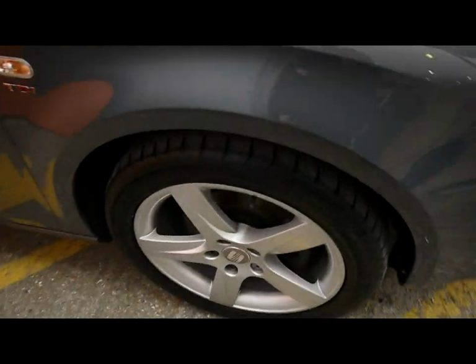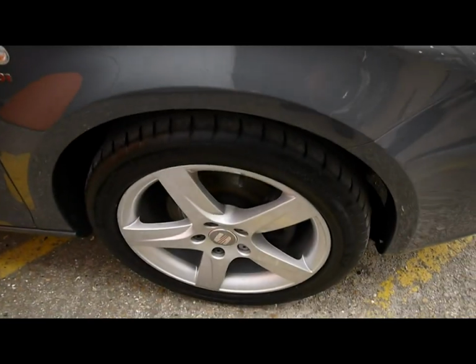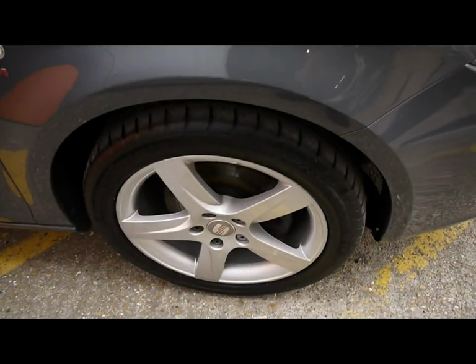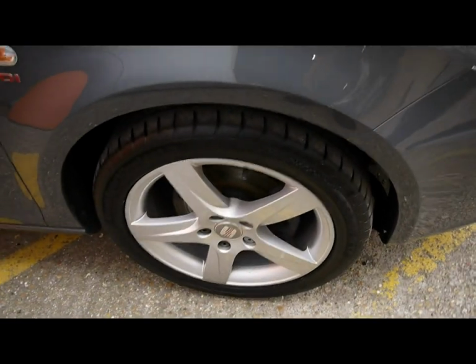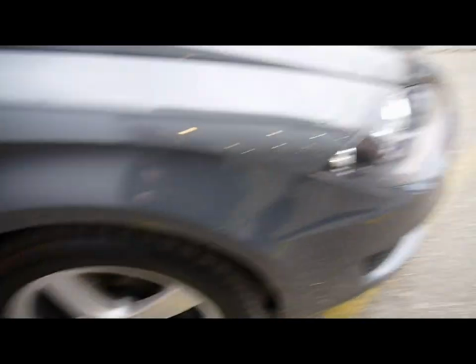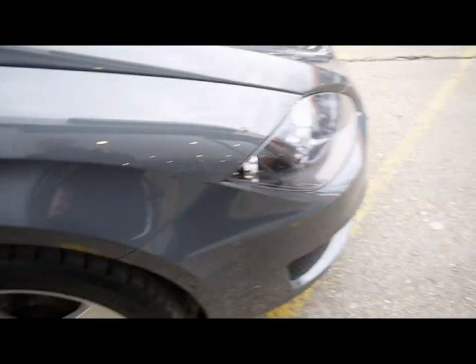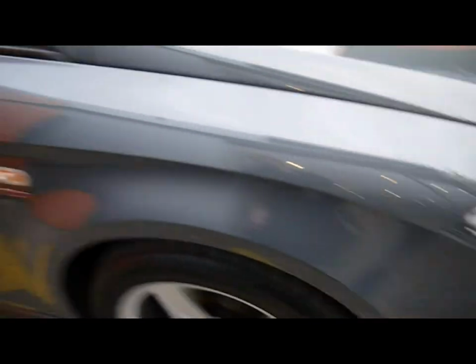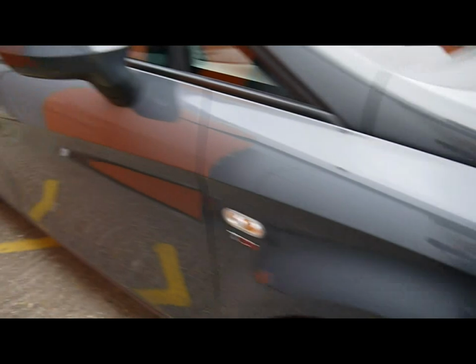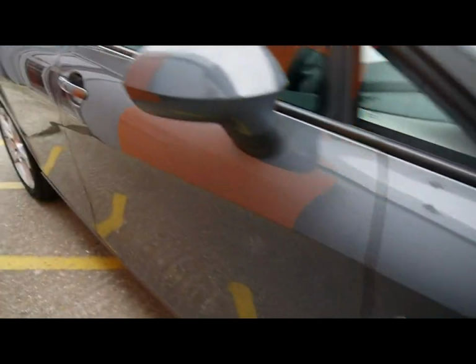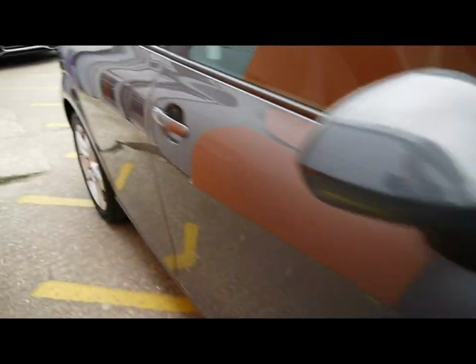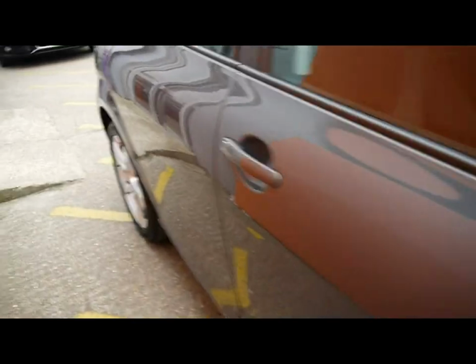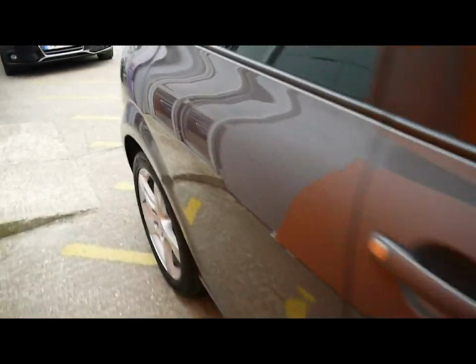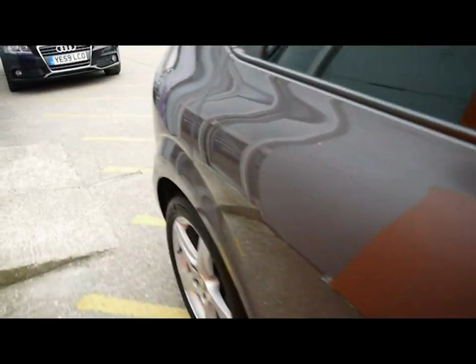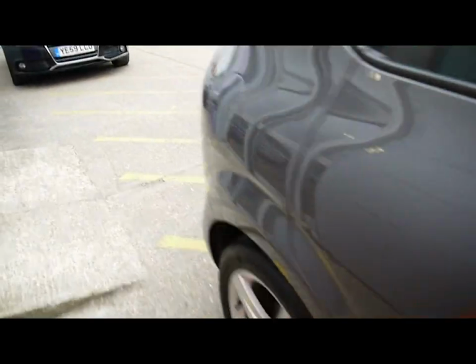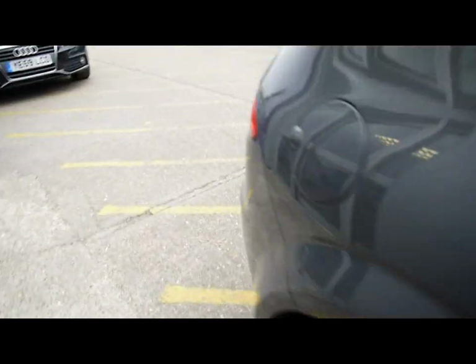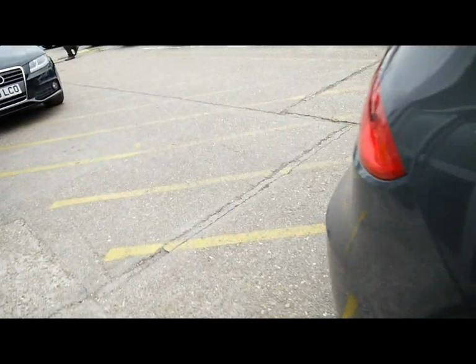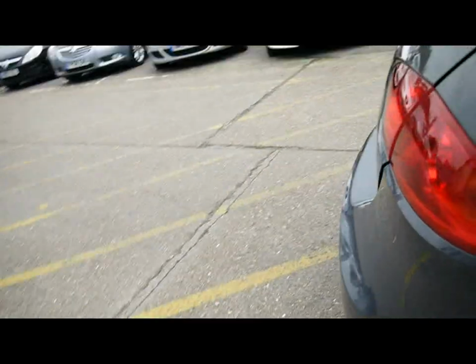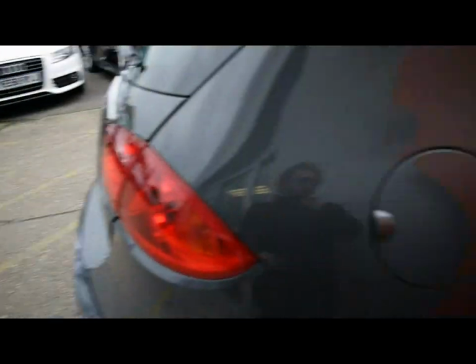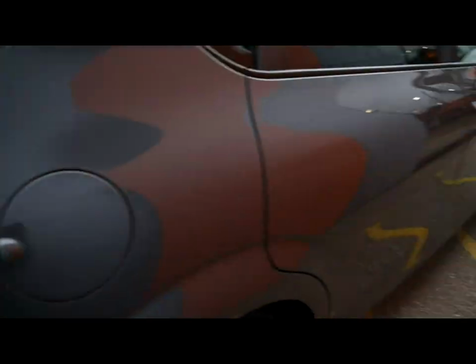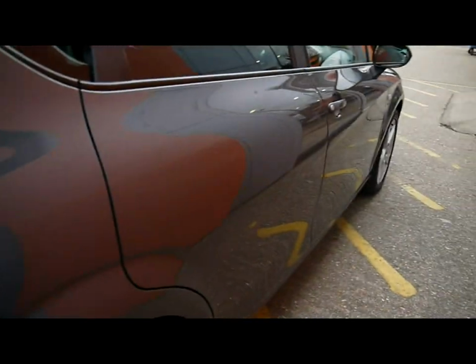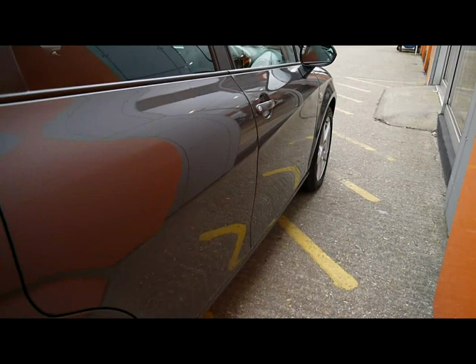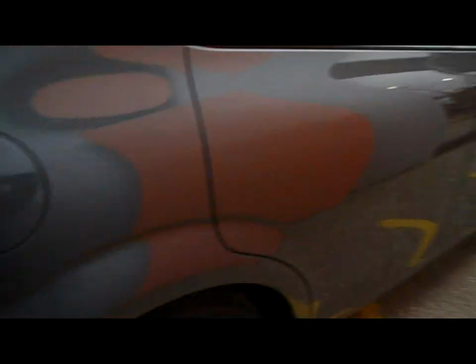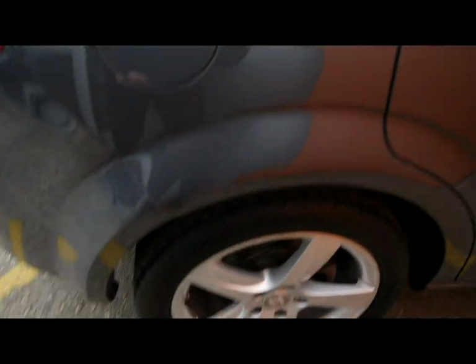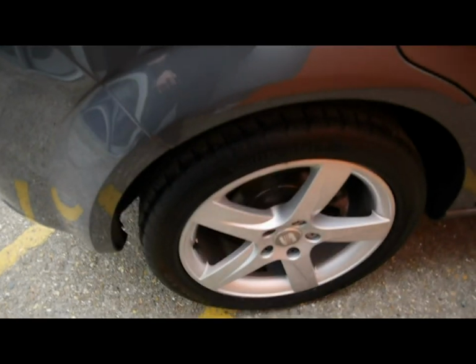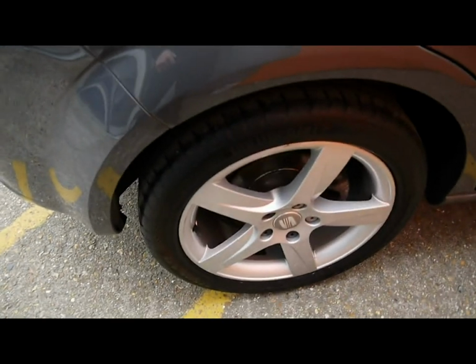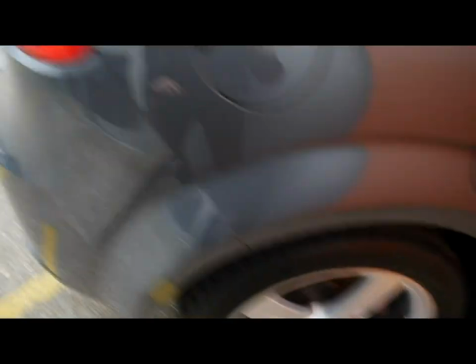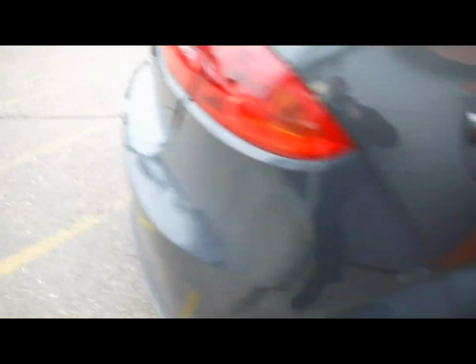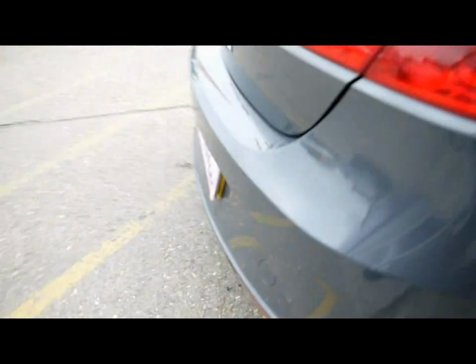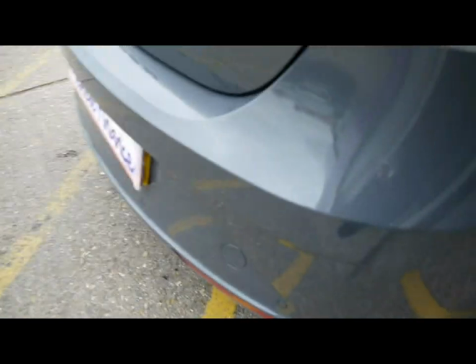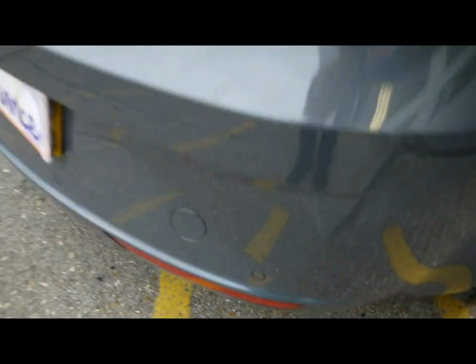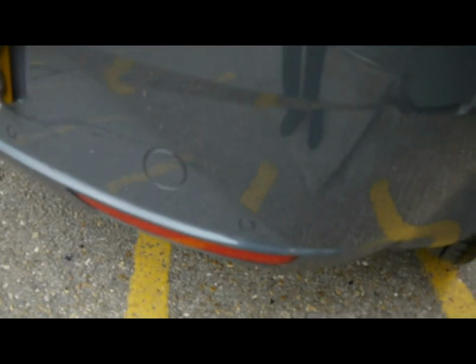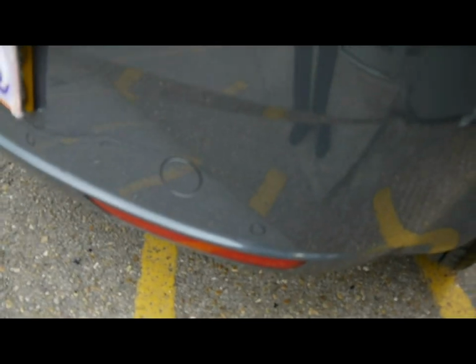Things like 17 inch alloy wheels, great condition bodywork, and rear parking assist sensors.